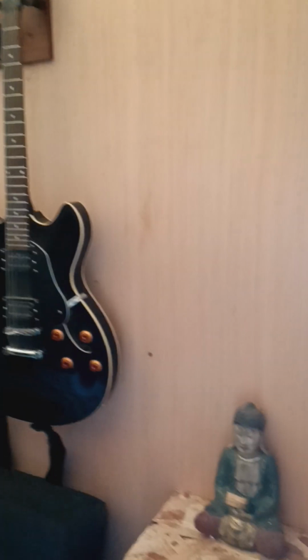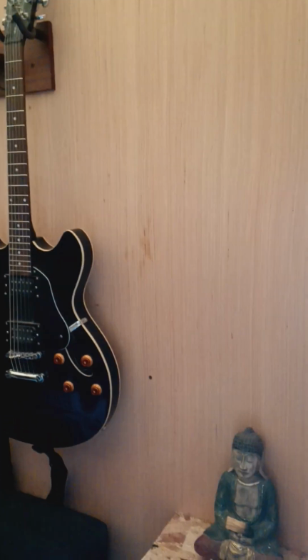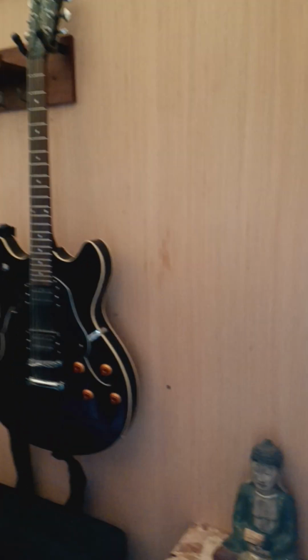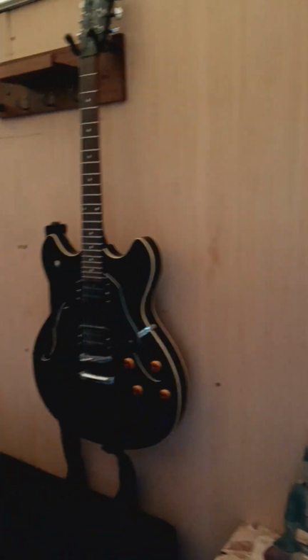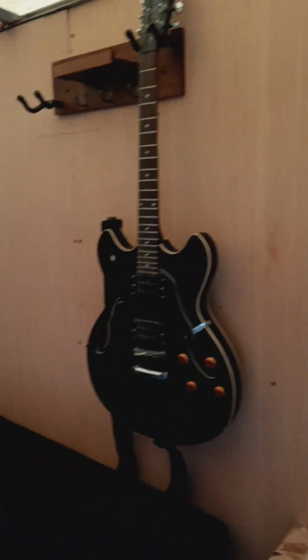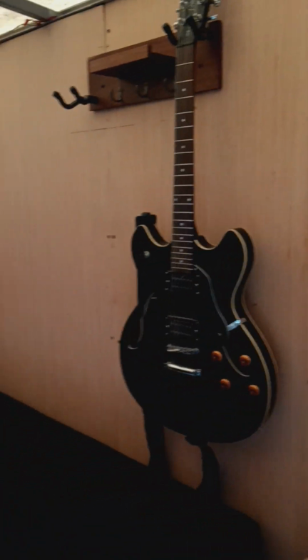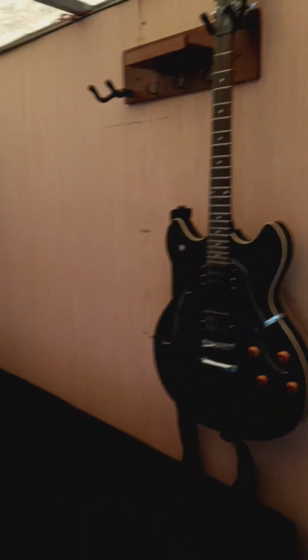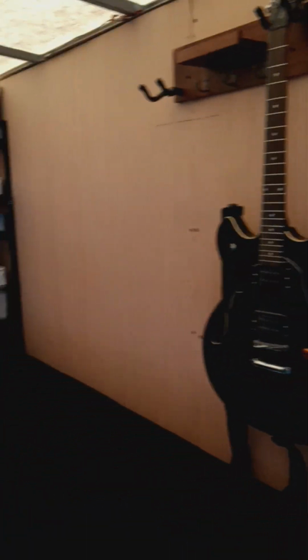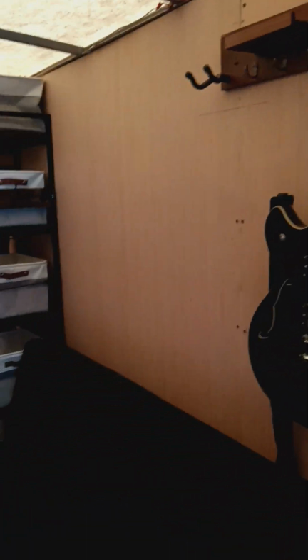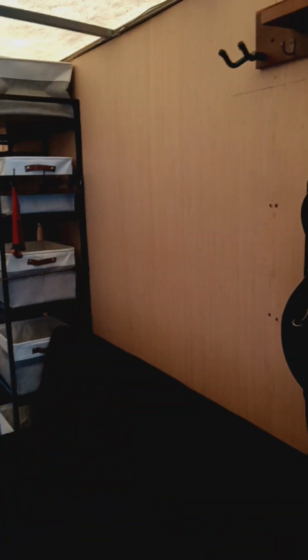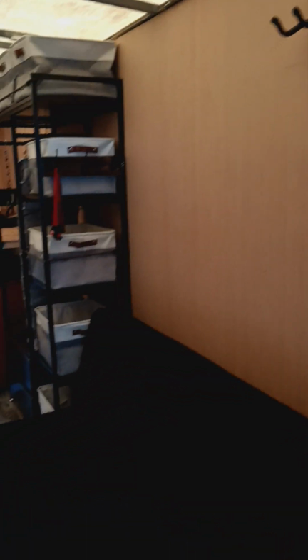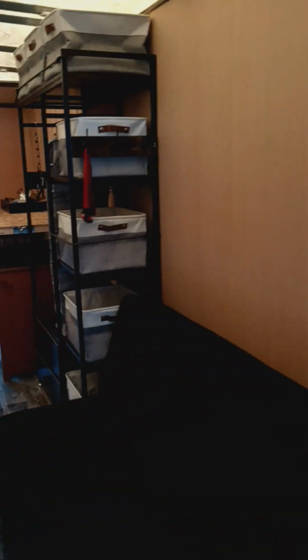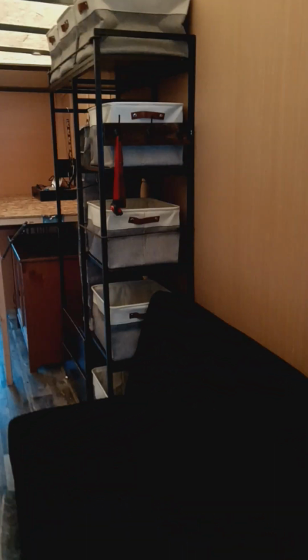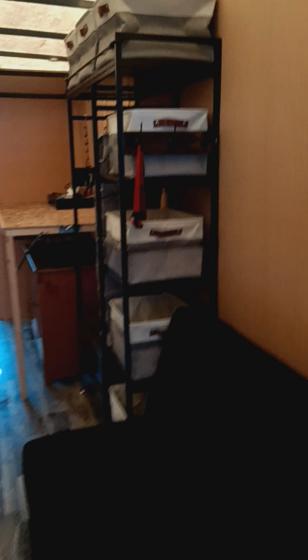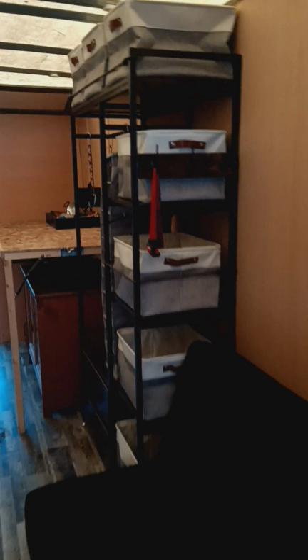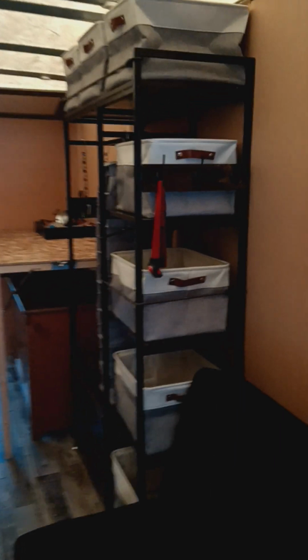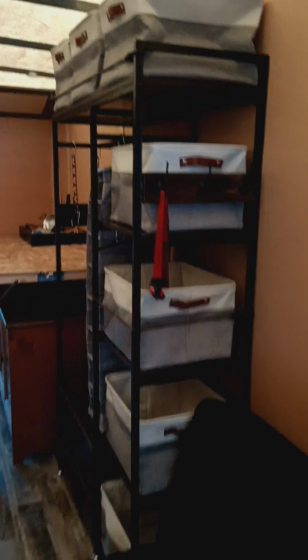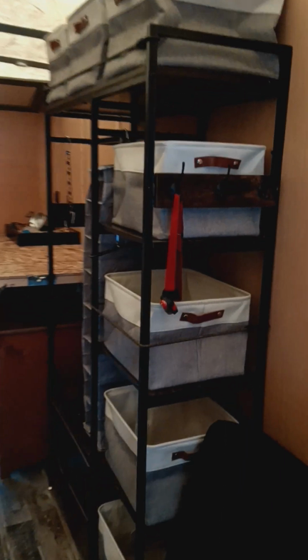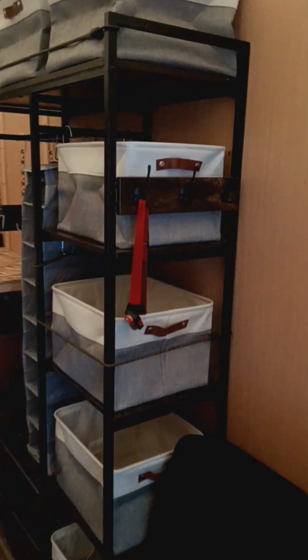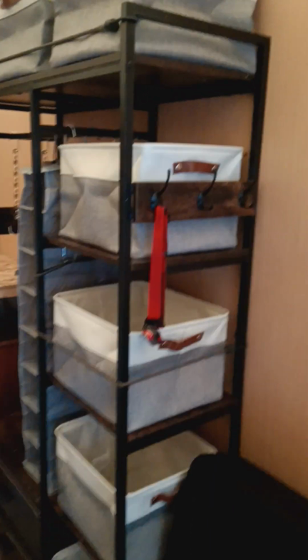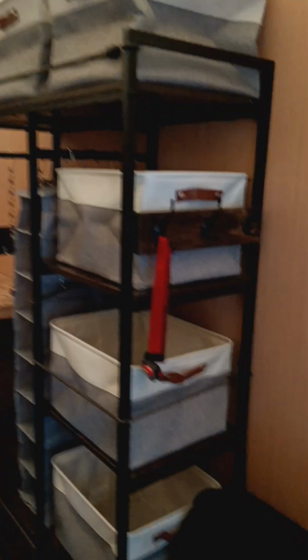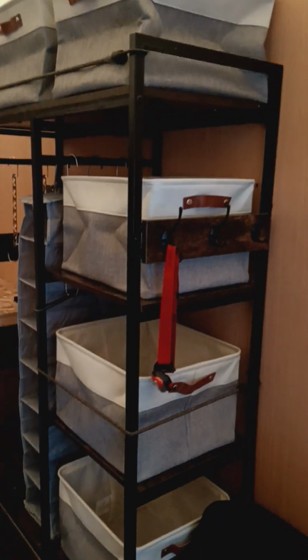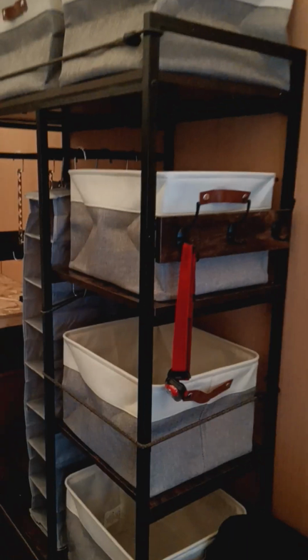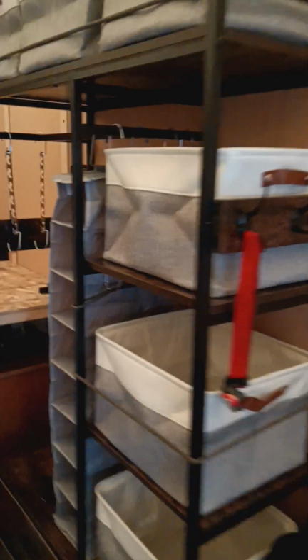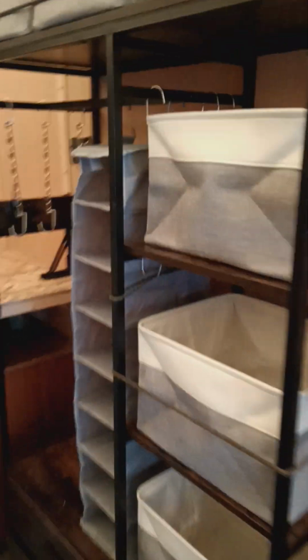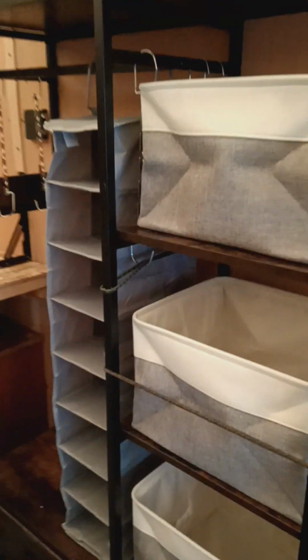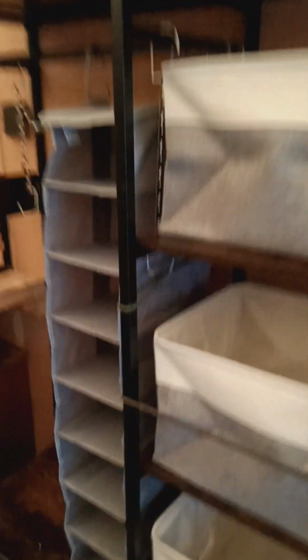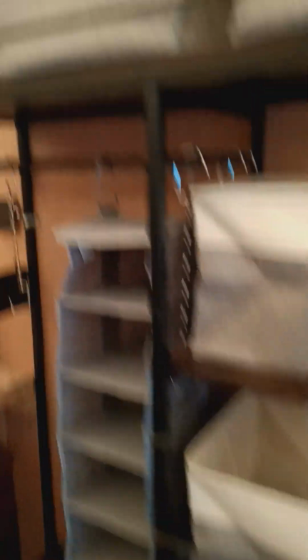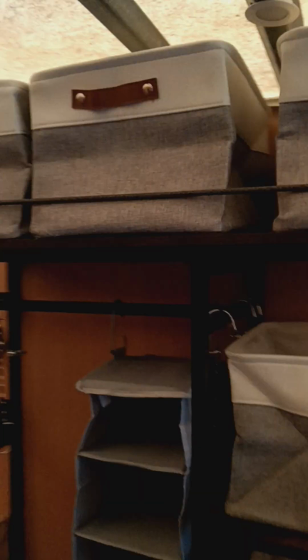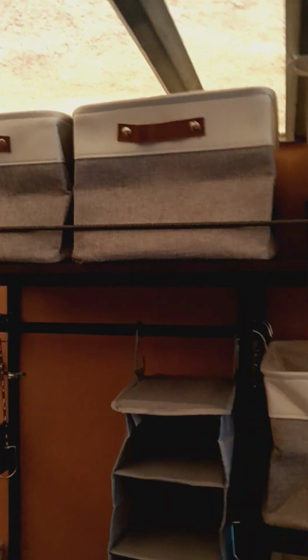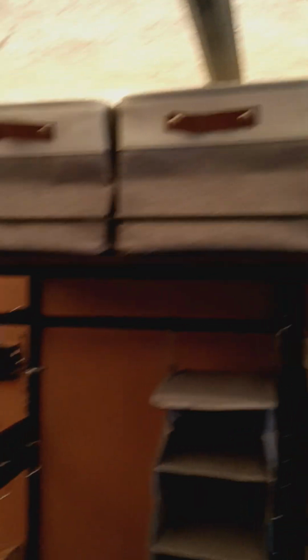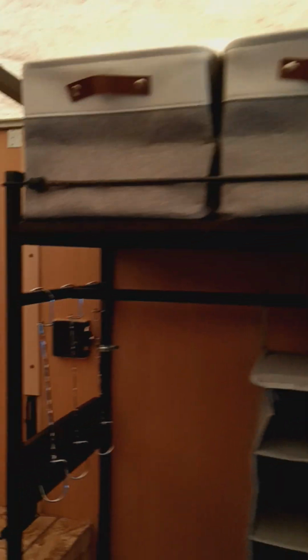Got the guitar. Got another one that's going on the wall today. This is sort of the organizer area for wardrobe, shoes, whatnot.